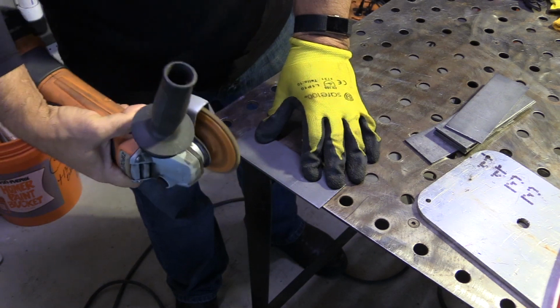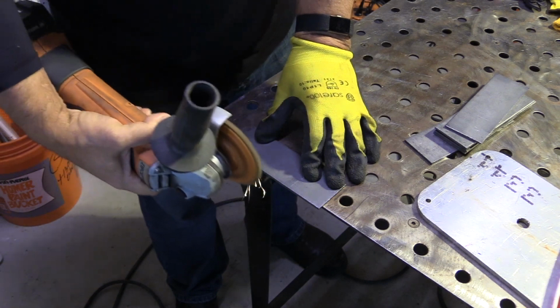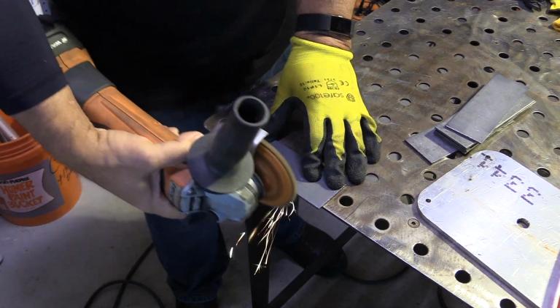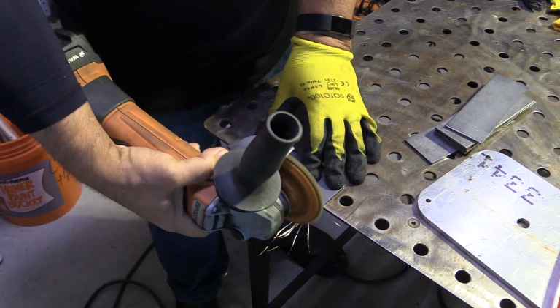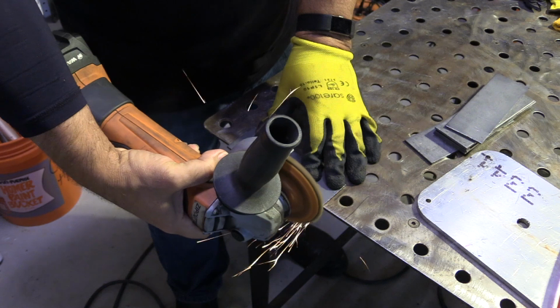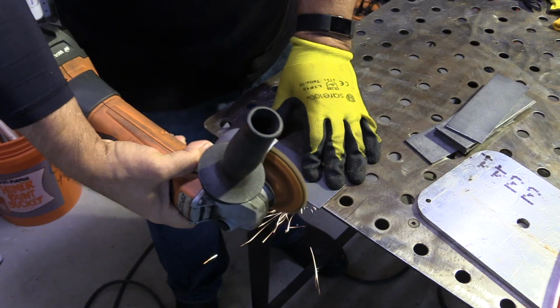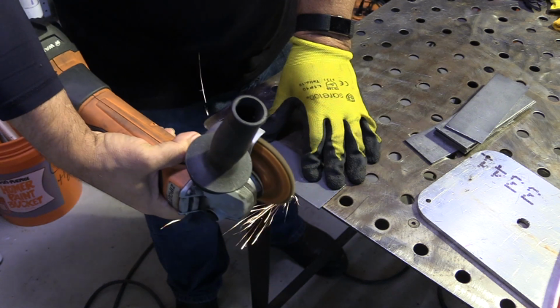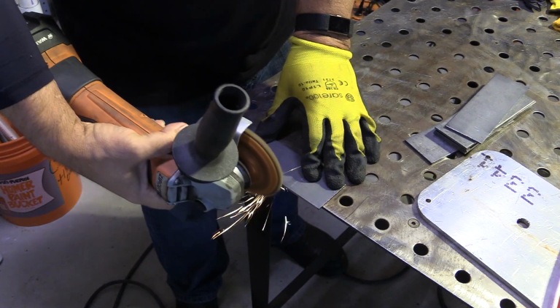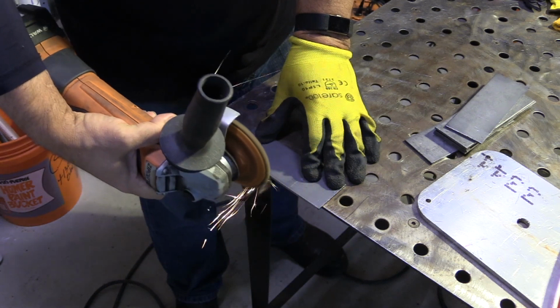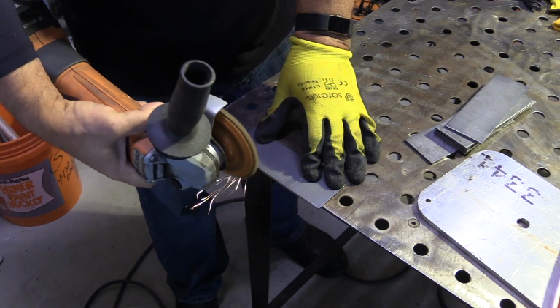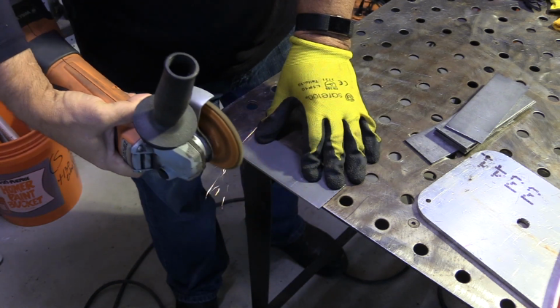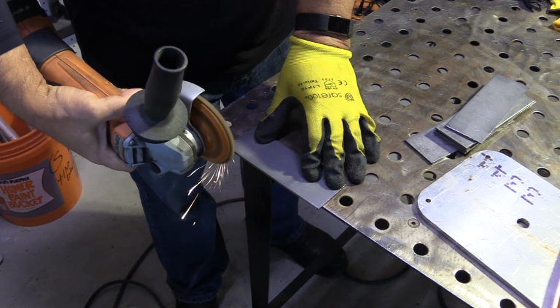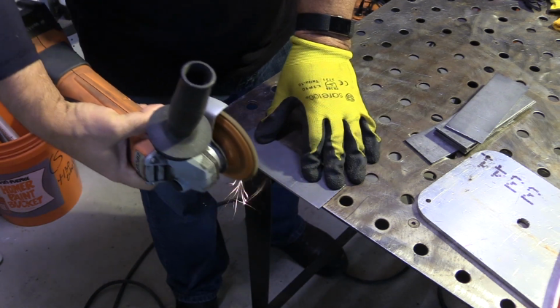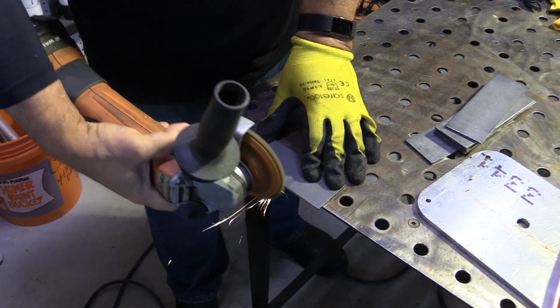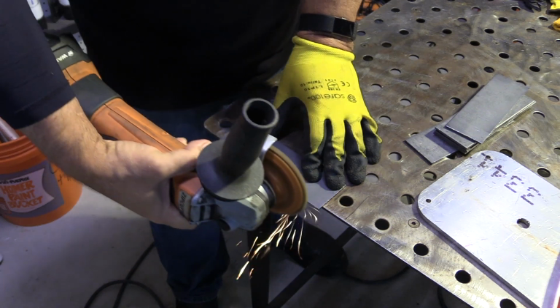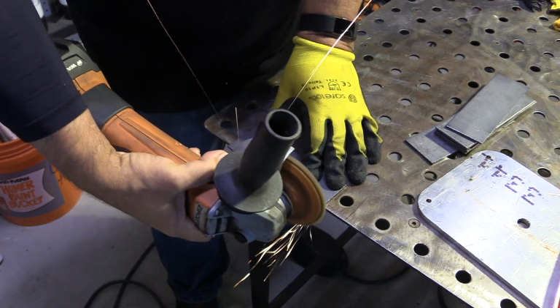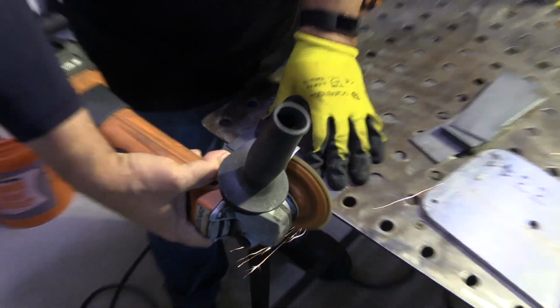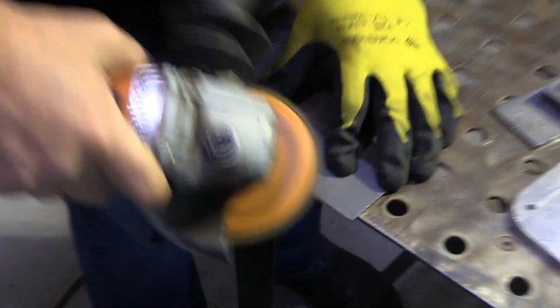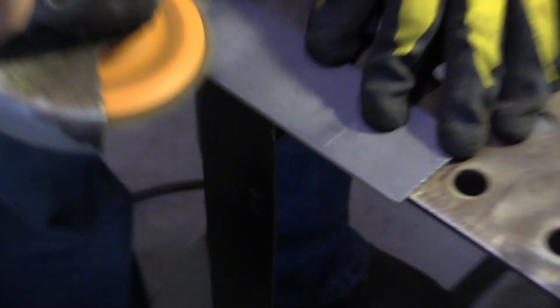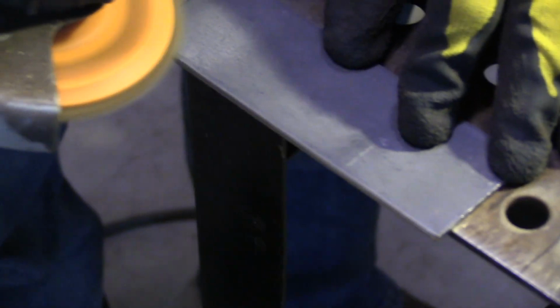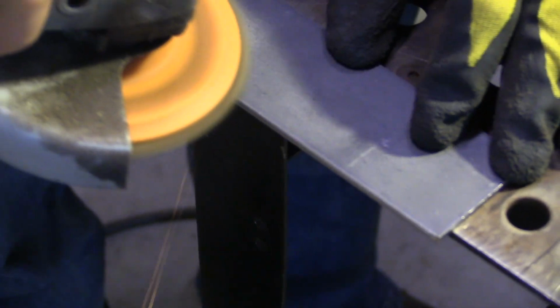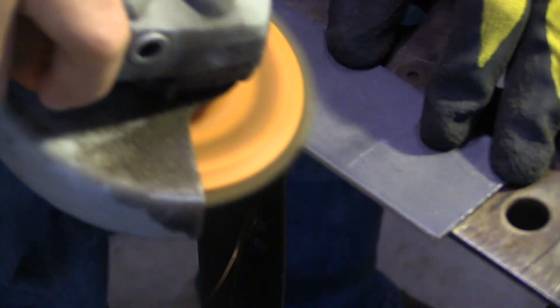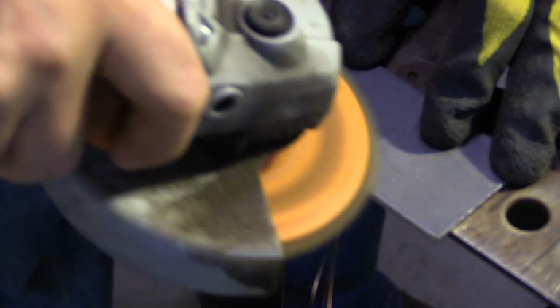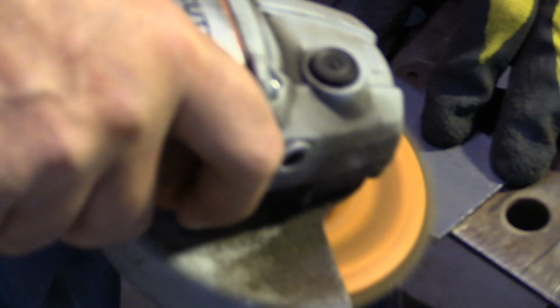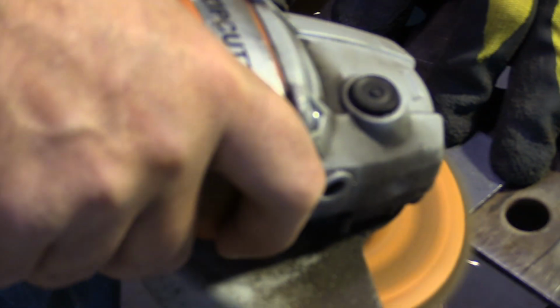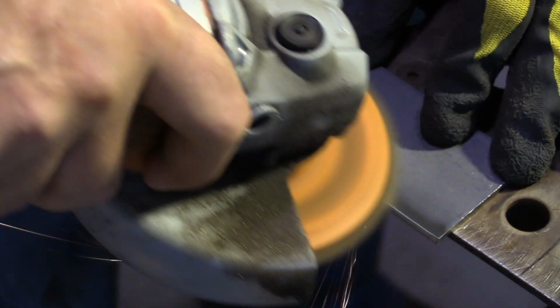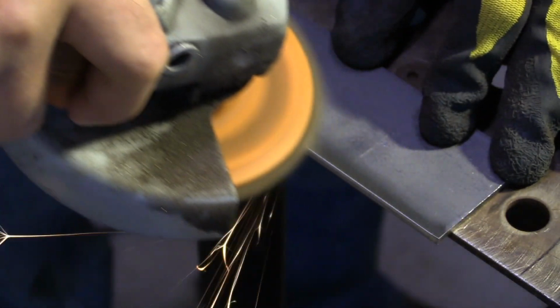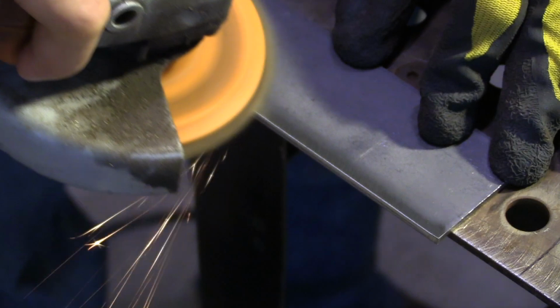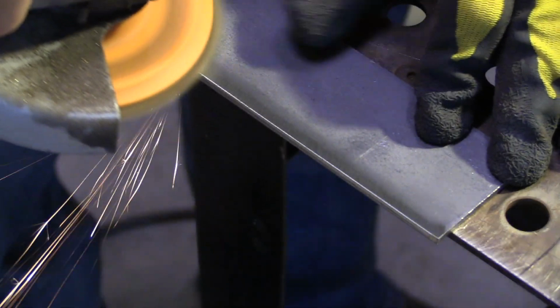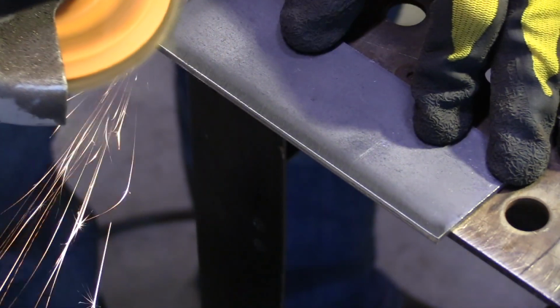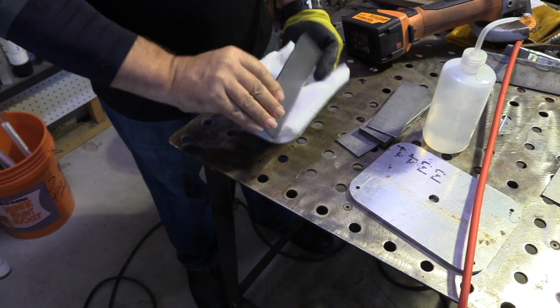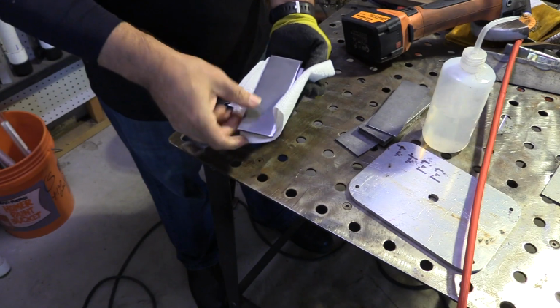First thing I'm going to do is a little prep. I'm going to clean with a flap disc on the edge and near the weld, and then I'm going to give a wipe down with acetone. You can also use alcohol, but a wipe down after this really helps. Cleaner the better.